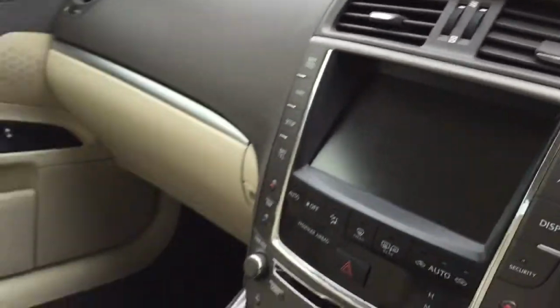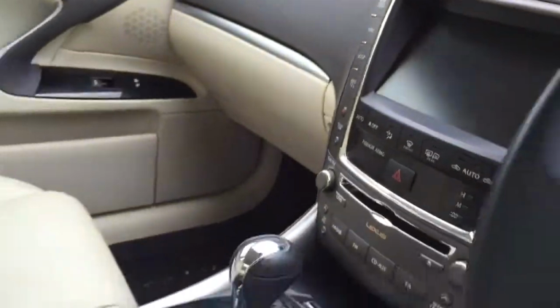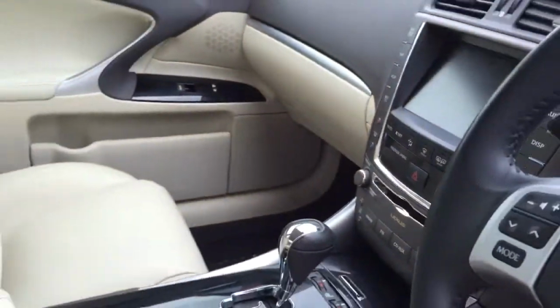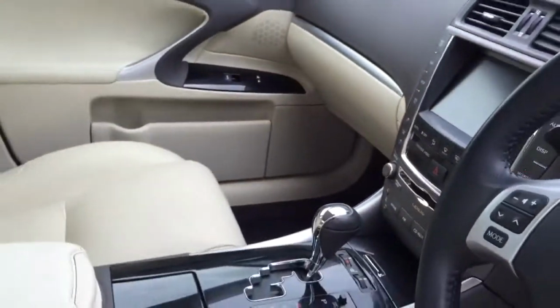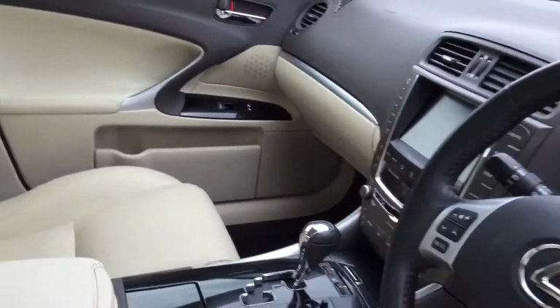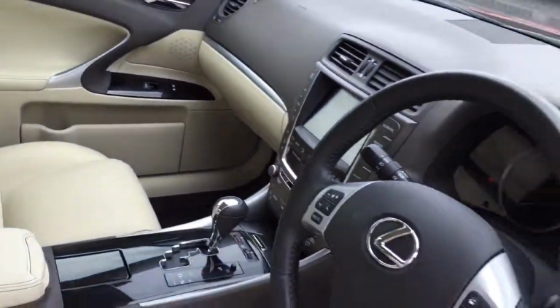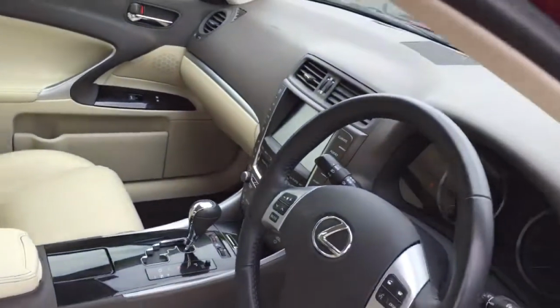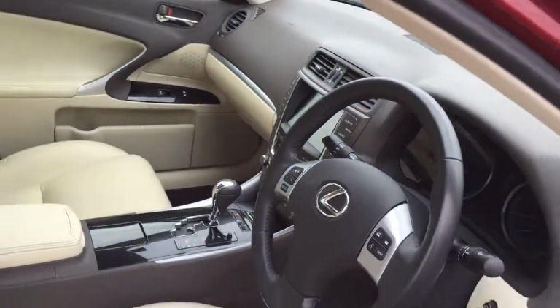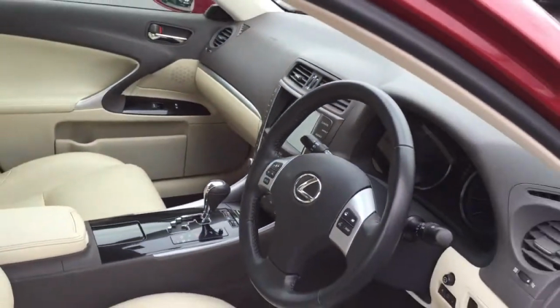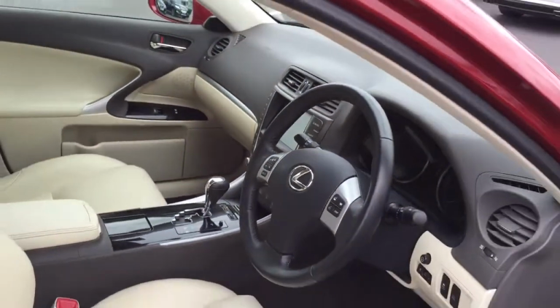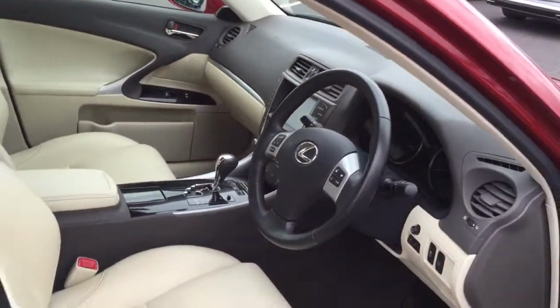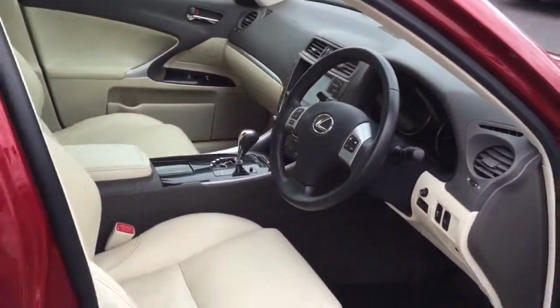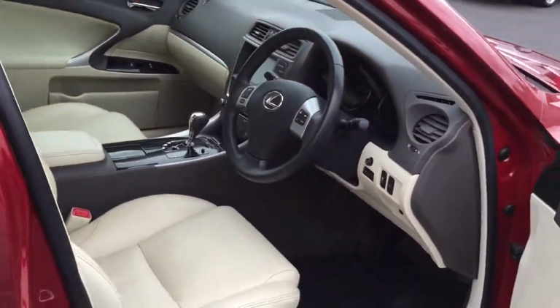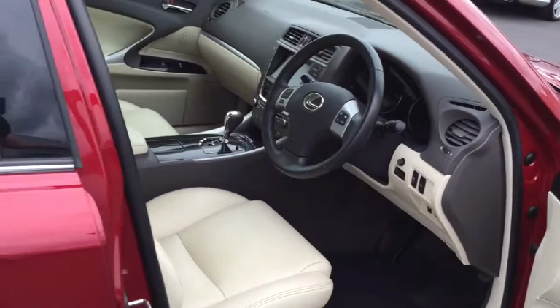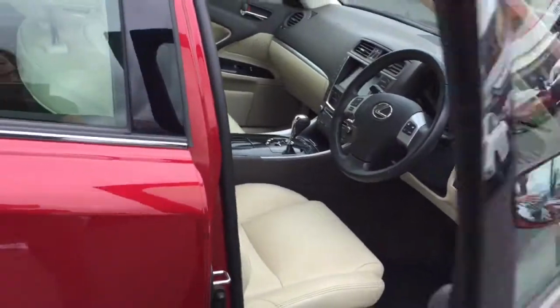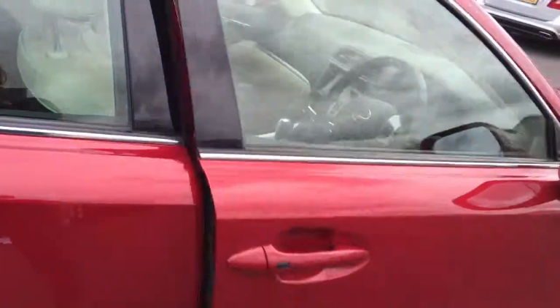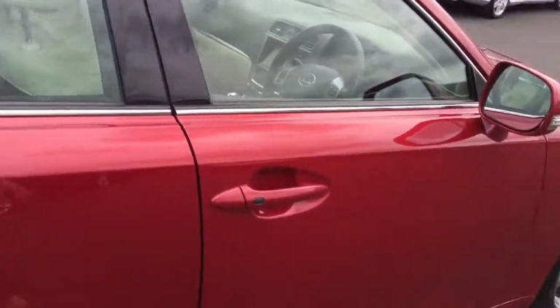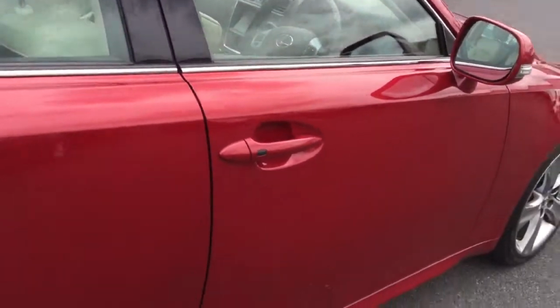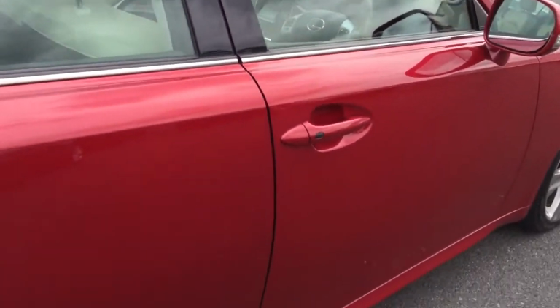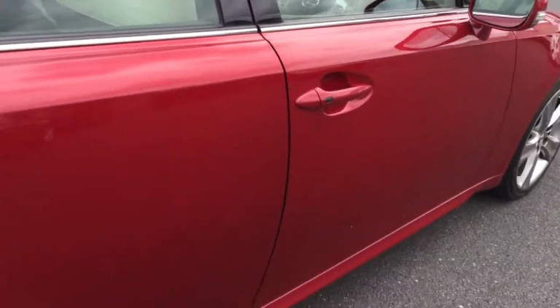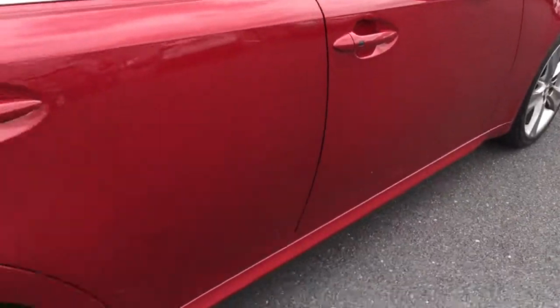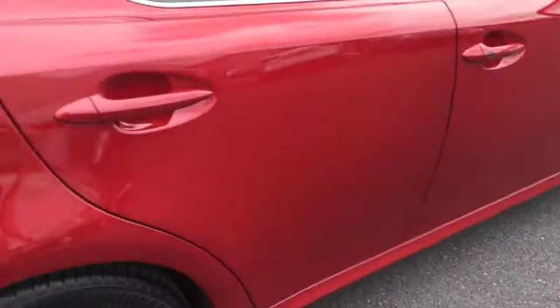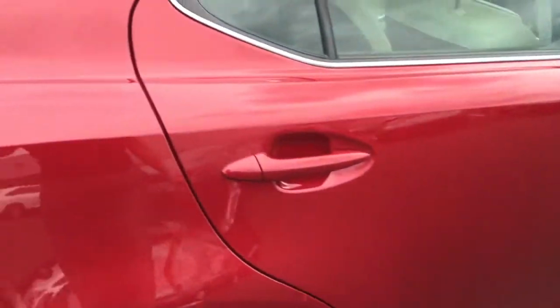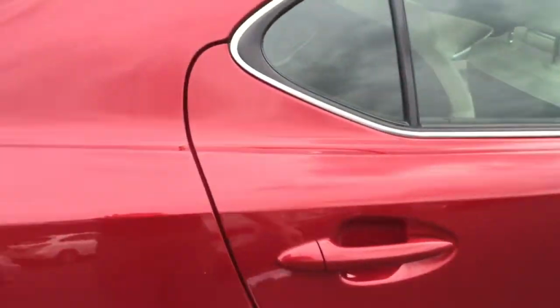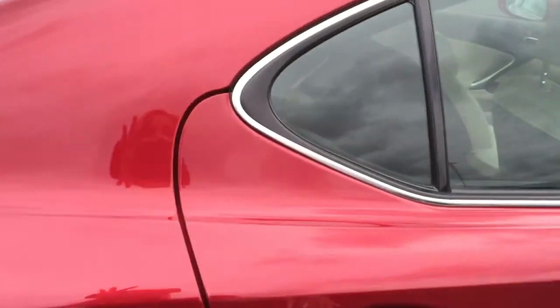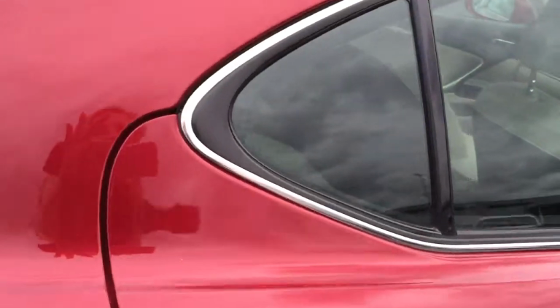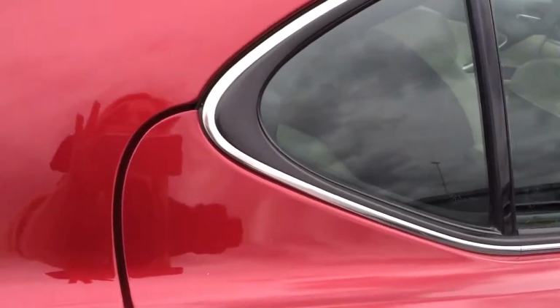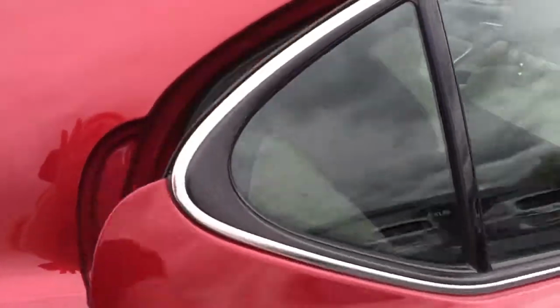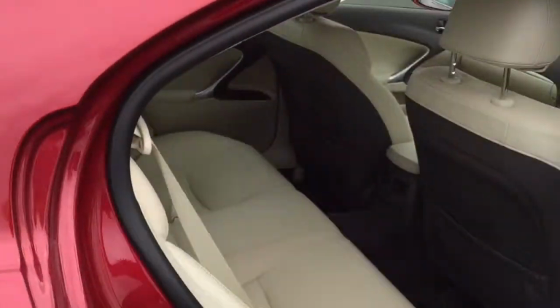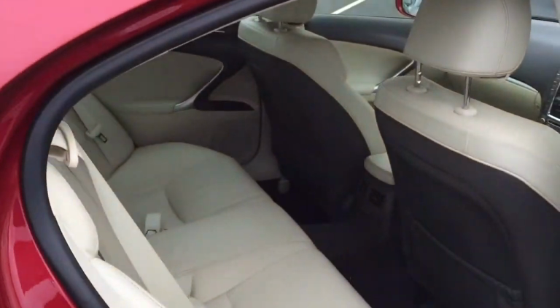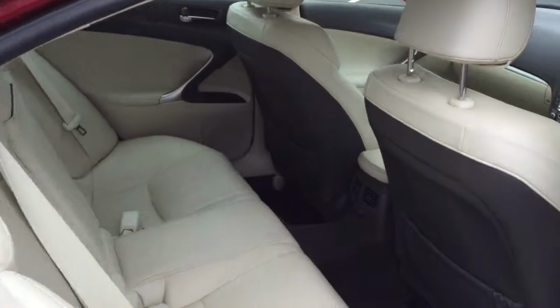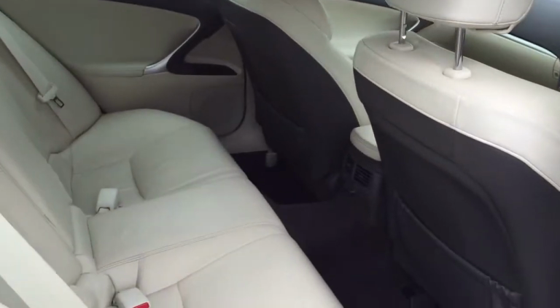Coming through, it has got 32,000 miles on the vehicle, but as you can see we do prepare all our cars here at Lexus Nottingham to a very high standard.